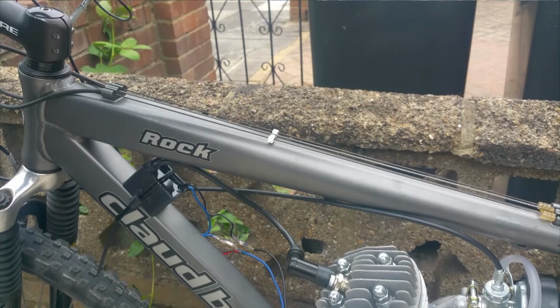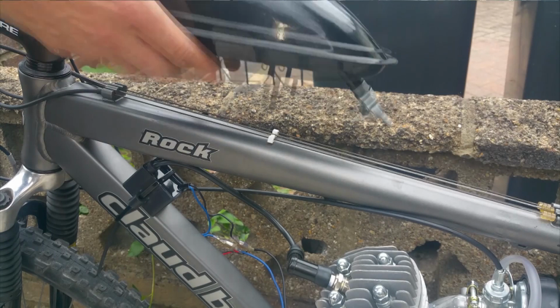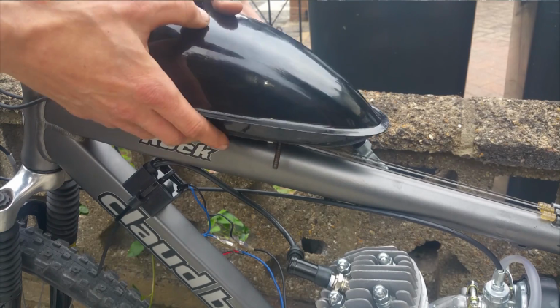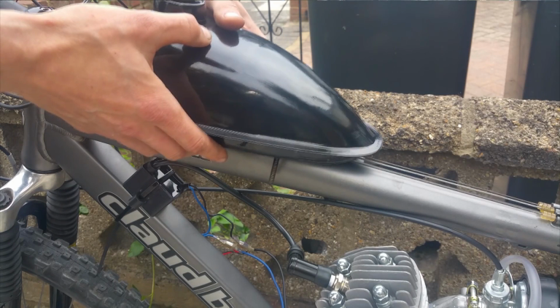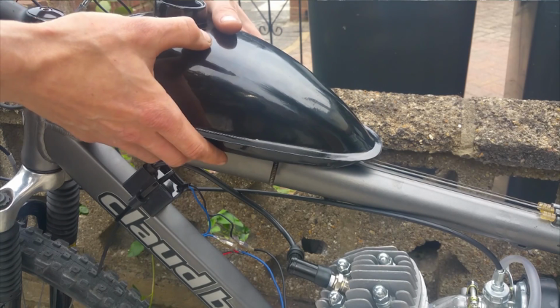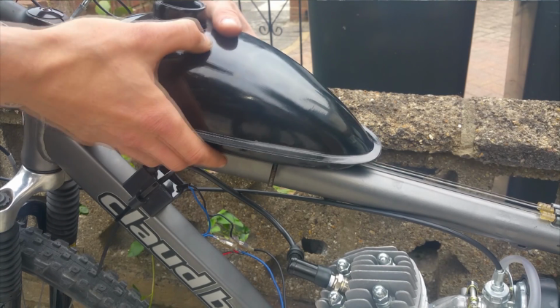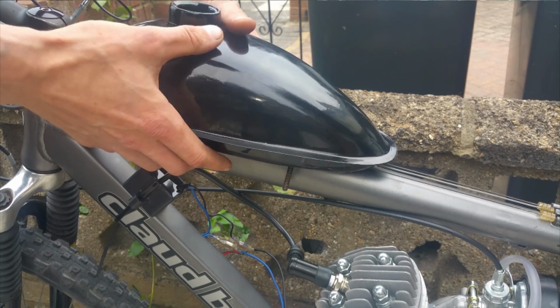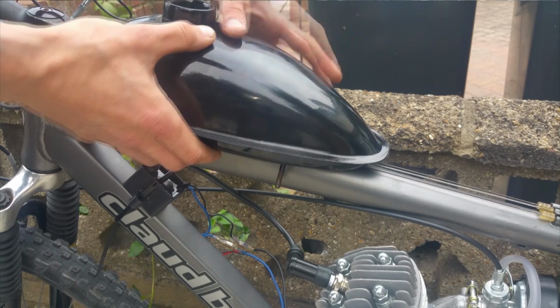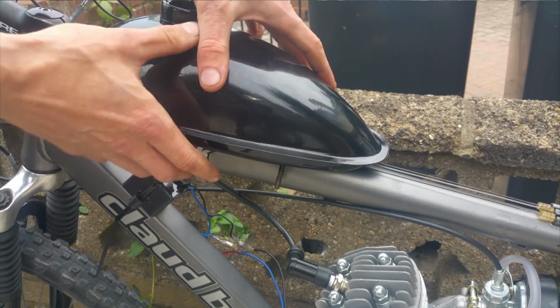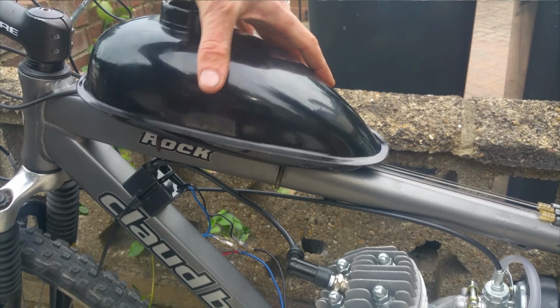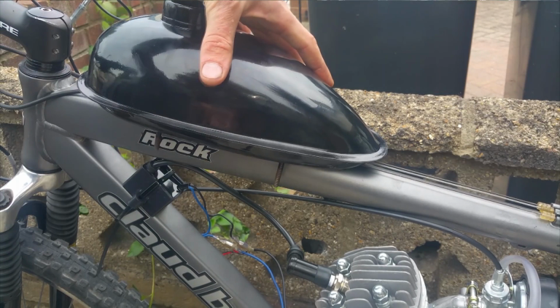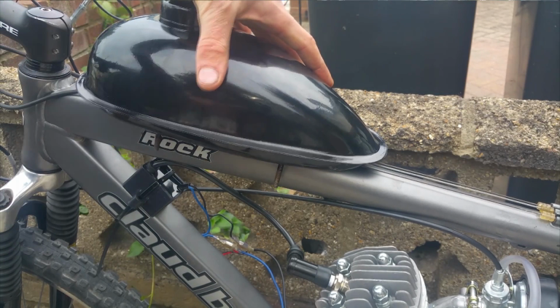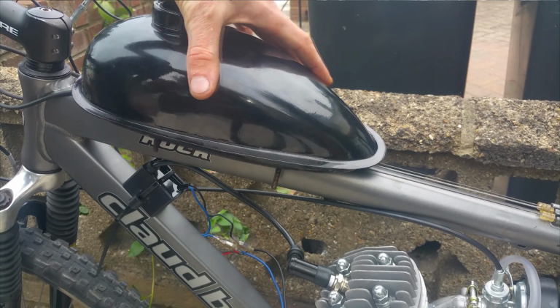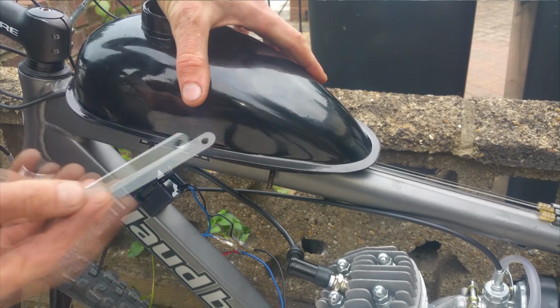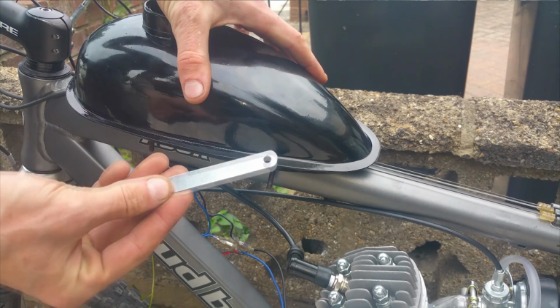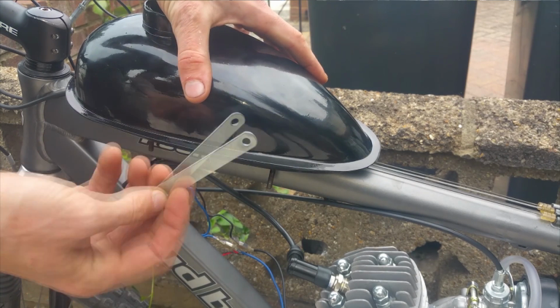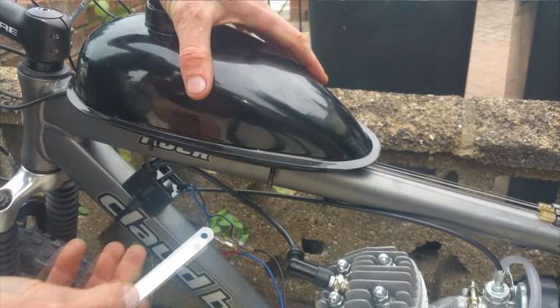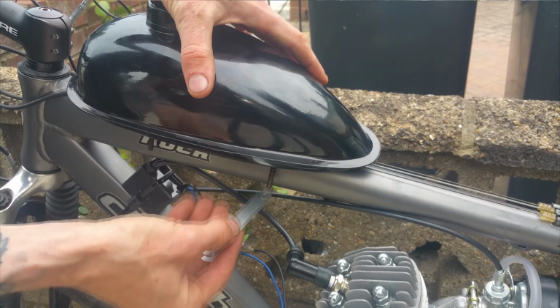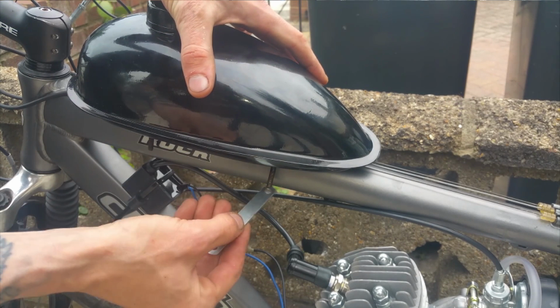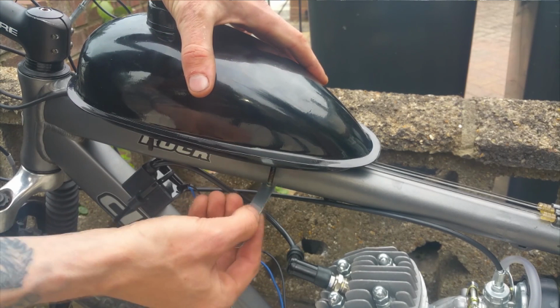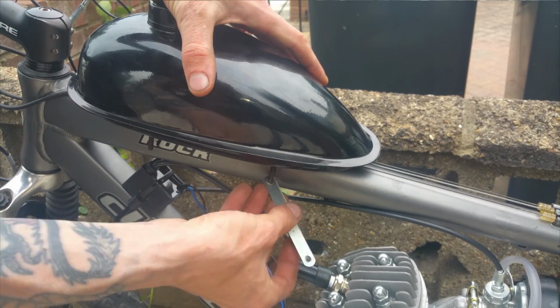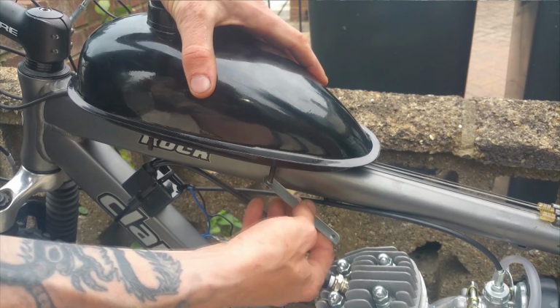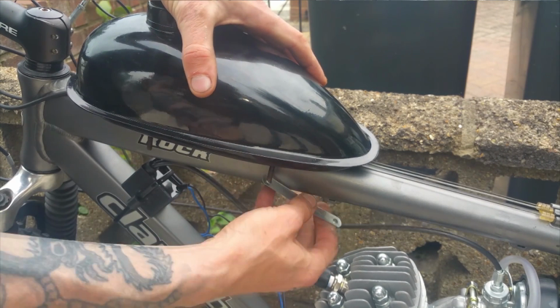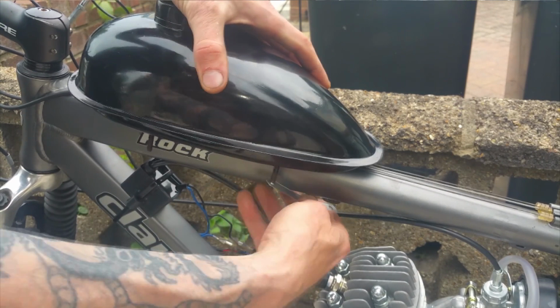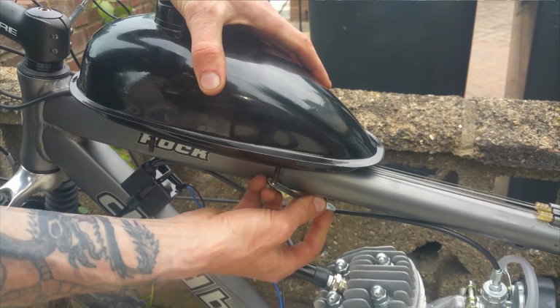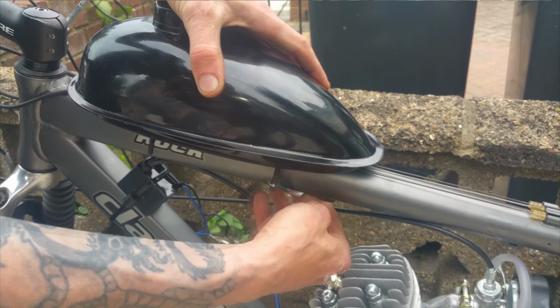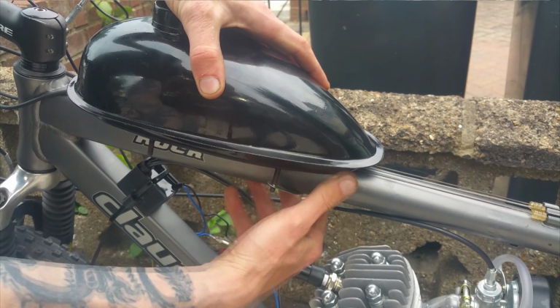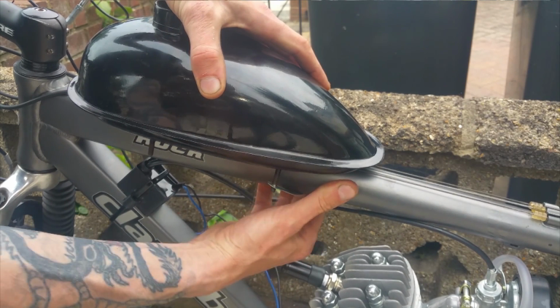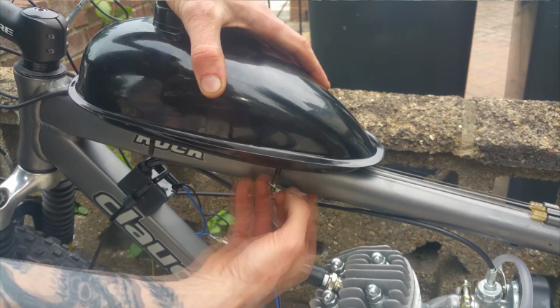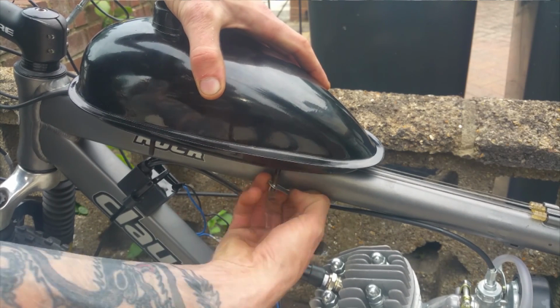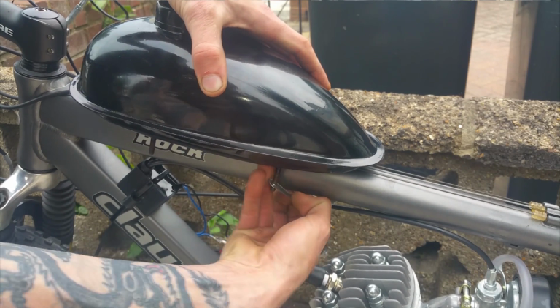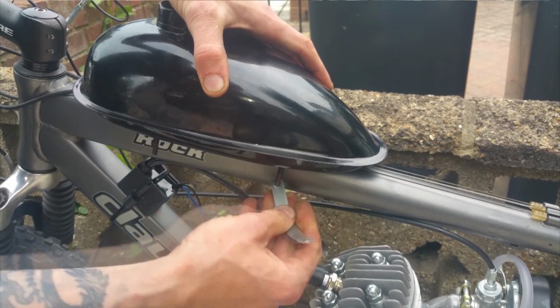To install the petrol tank or gas tank is pretty straightforward. First start by lining up and then dry fitting the tank. Then, using one of the mounting brackets, I have decided to bend it into place and then tighten it up using an 8mm spanner.